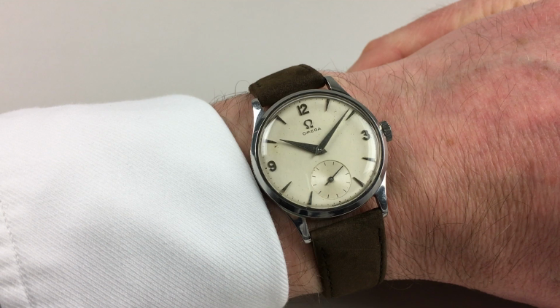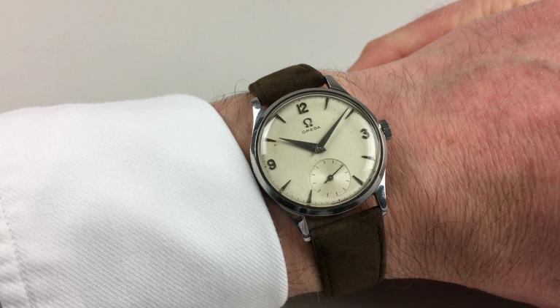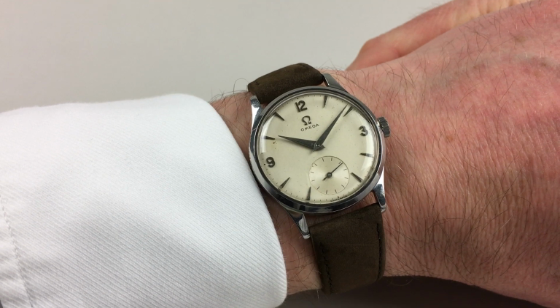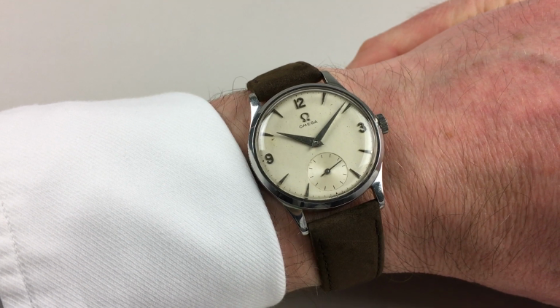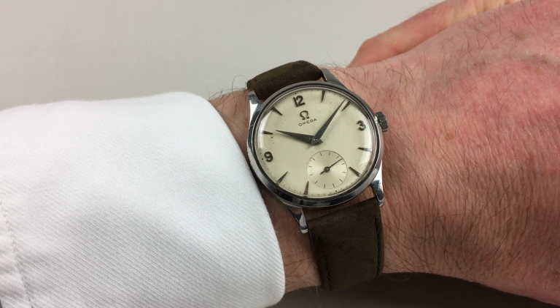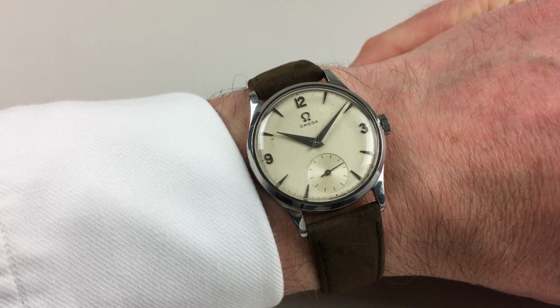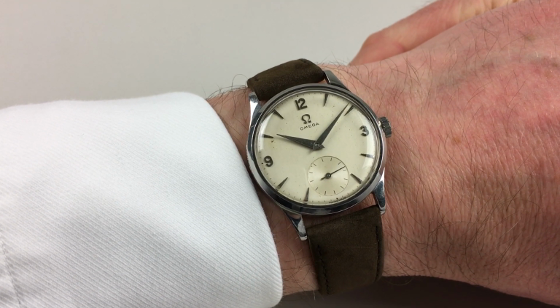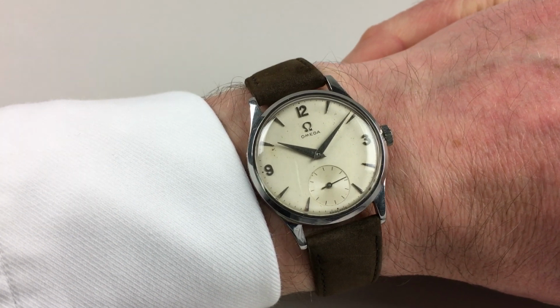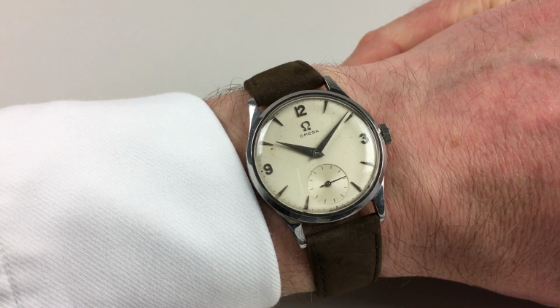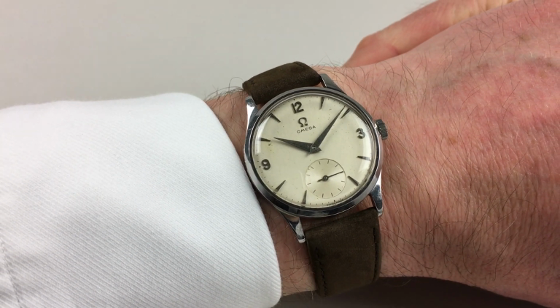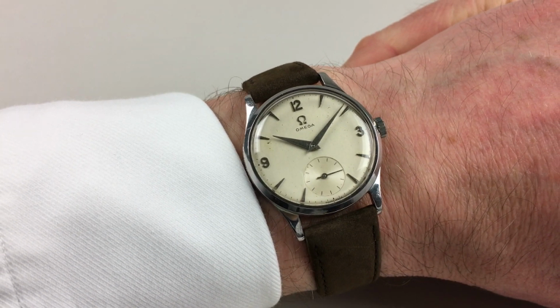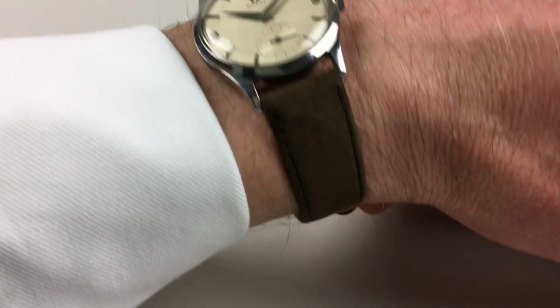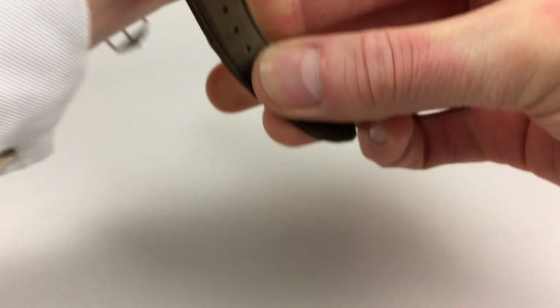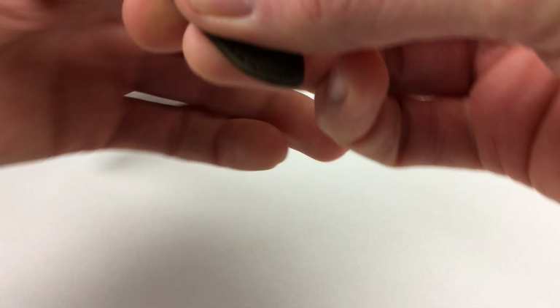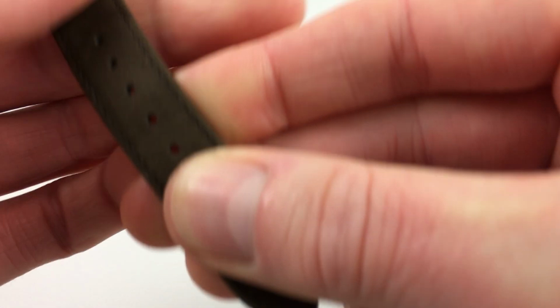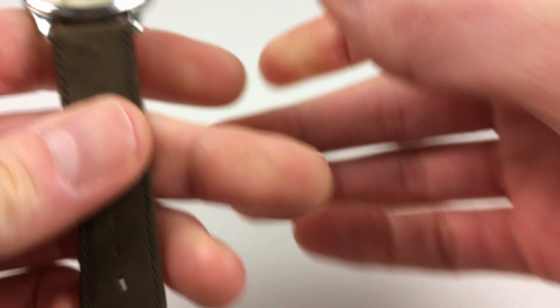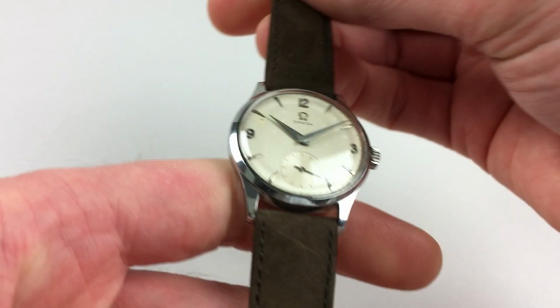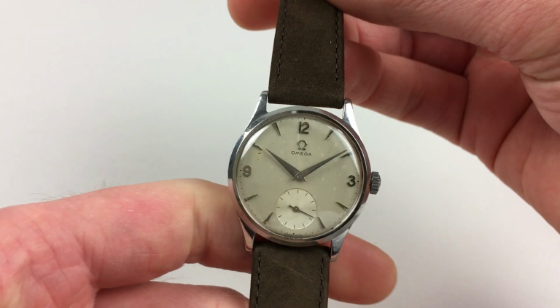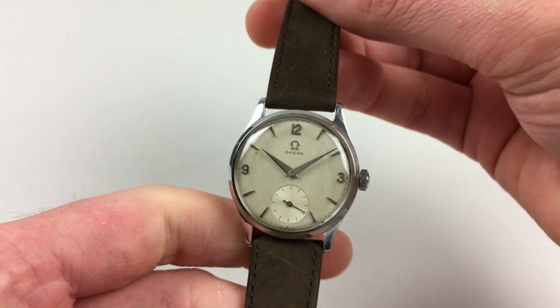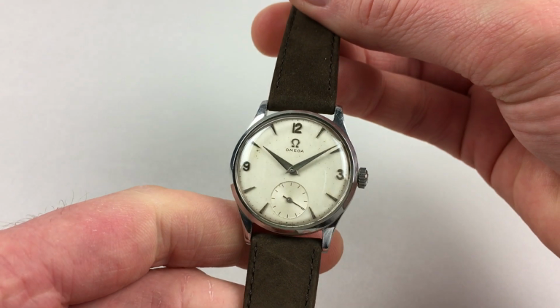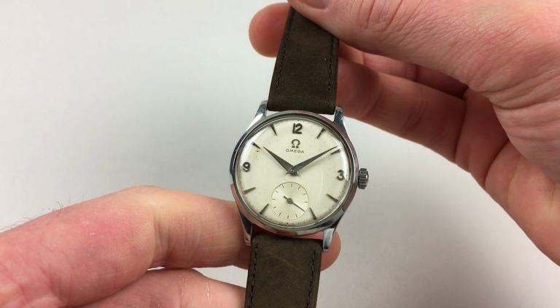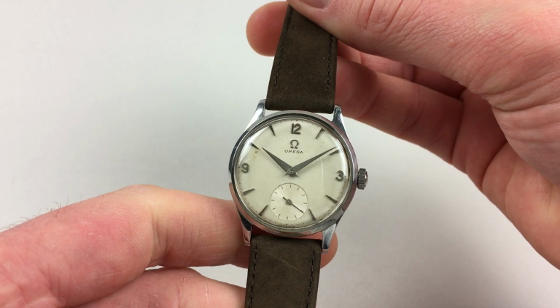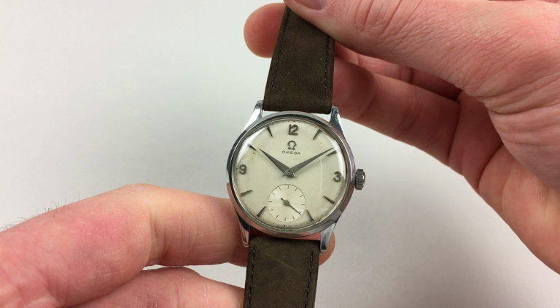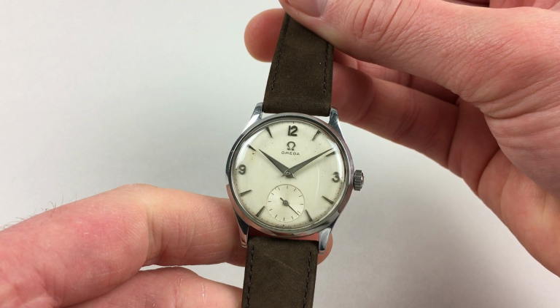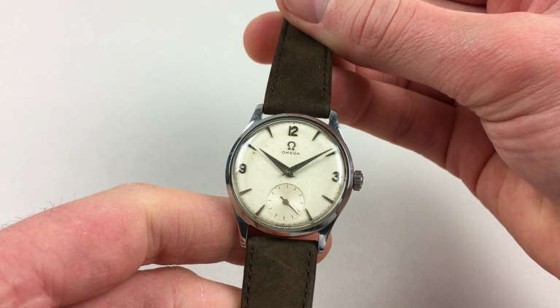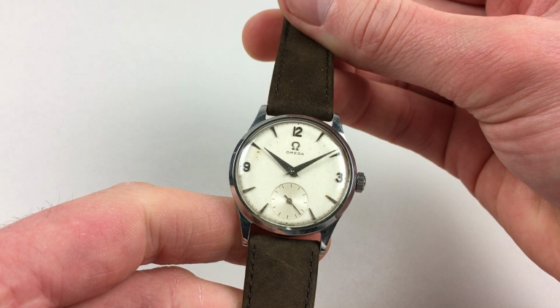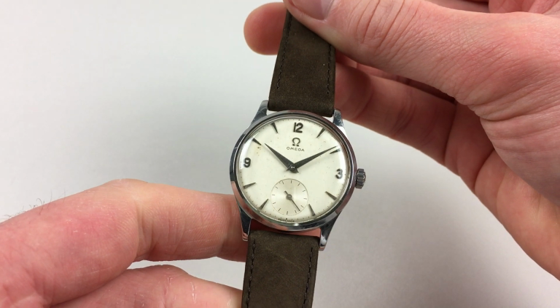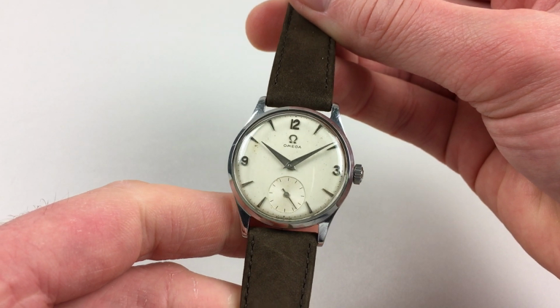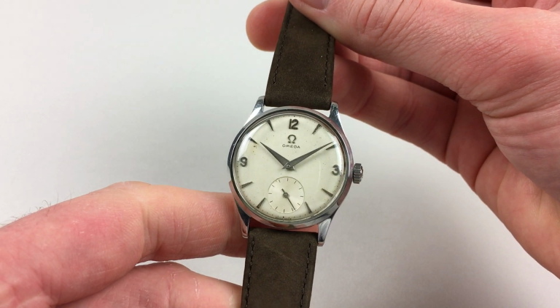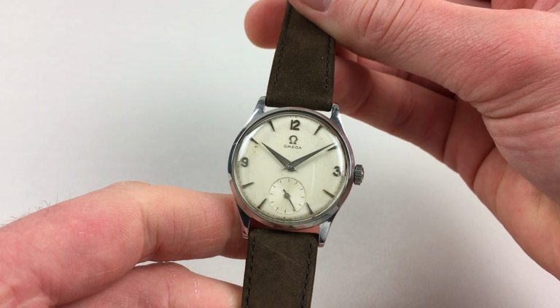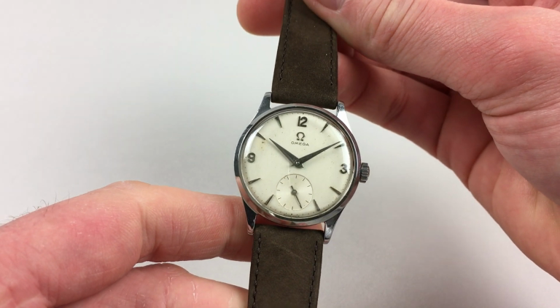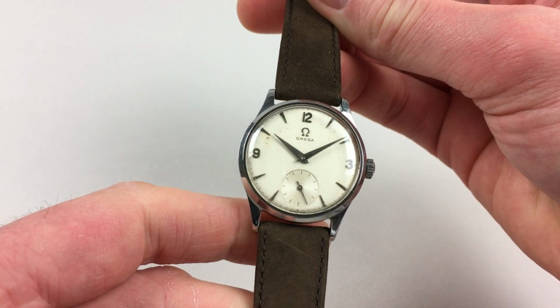This classic vintage steel Amiga wristwatch dates to circa 1952. The watch has a silver dial with applied Arabic and tapered indexes. There's also an engine-turned subsidiary seconds dial.